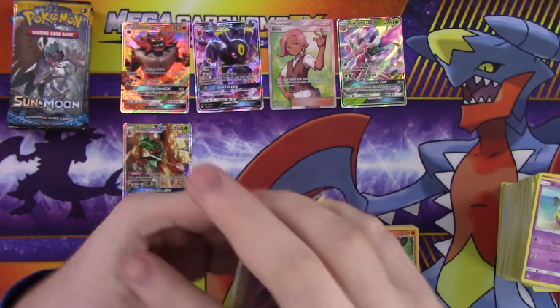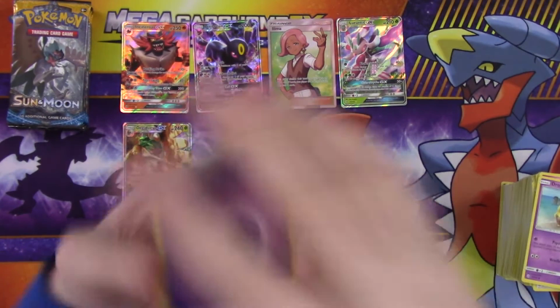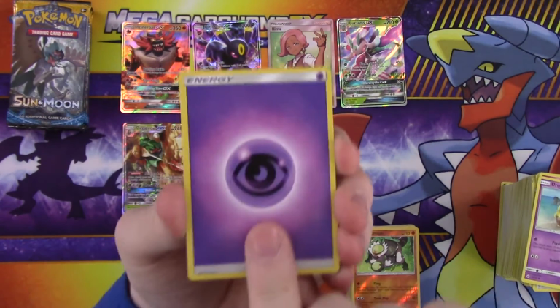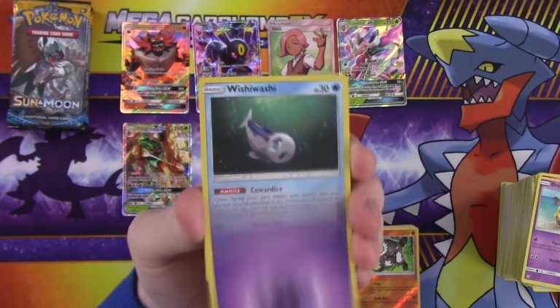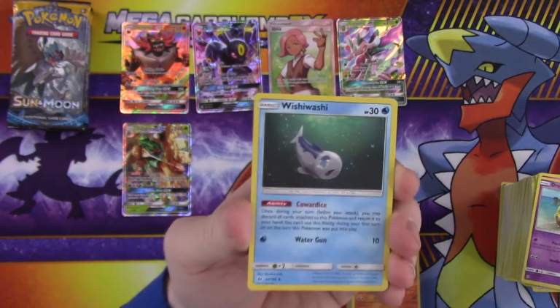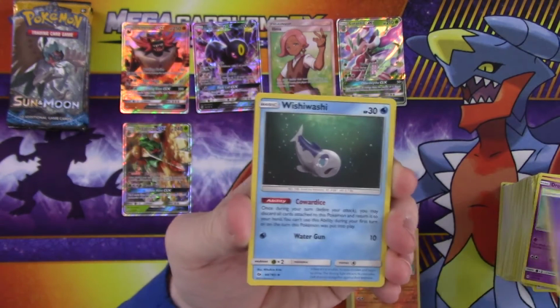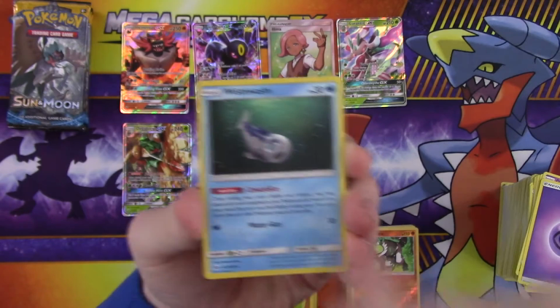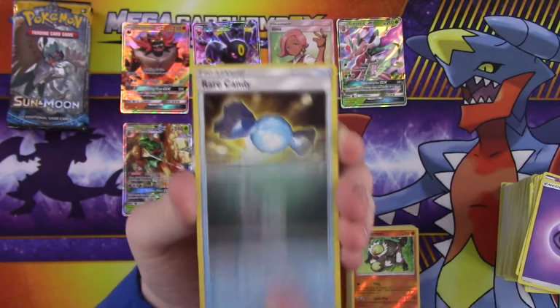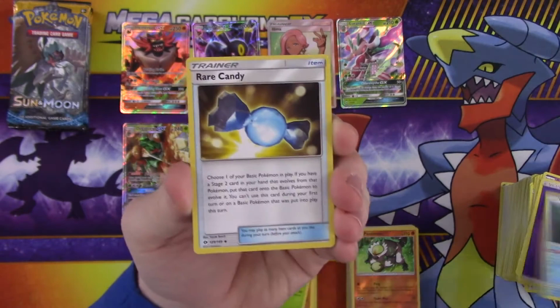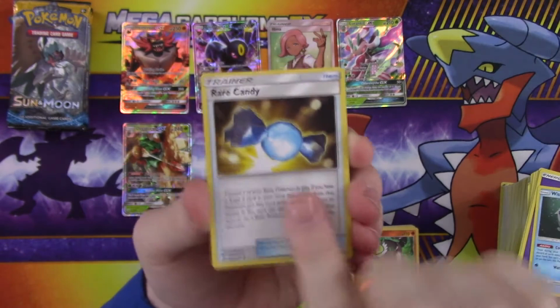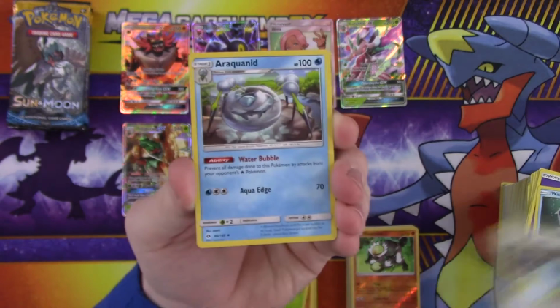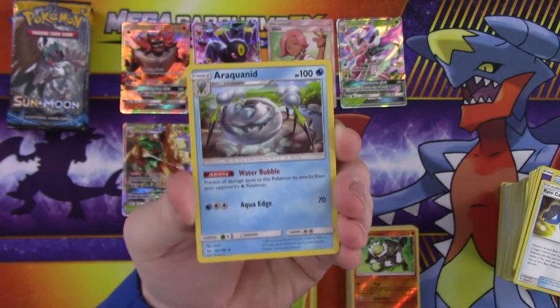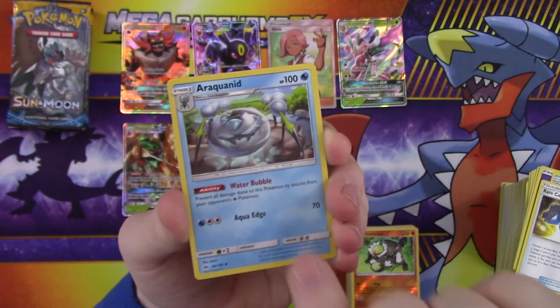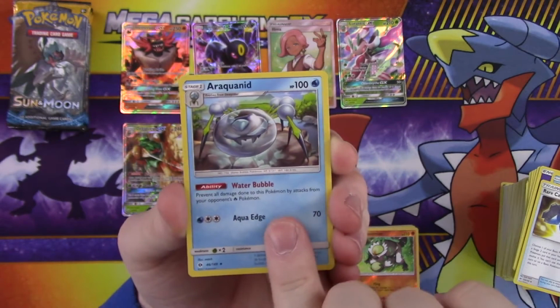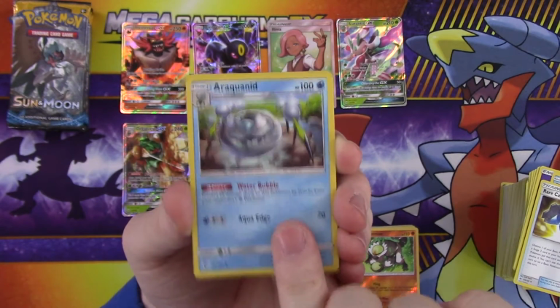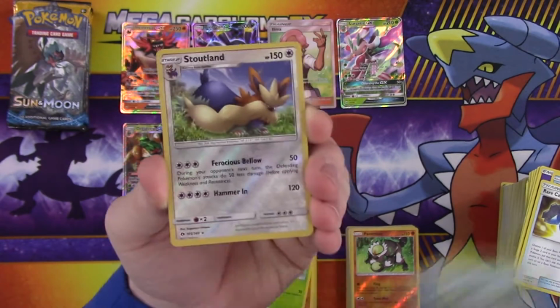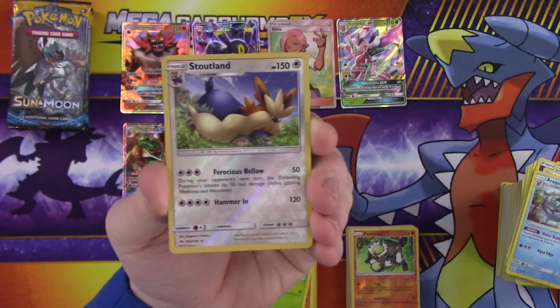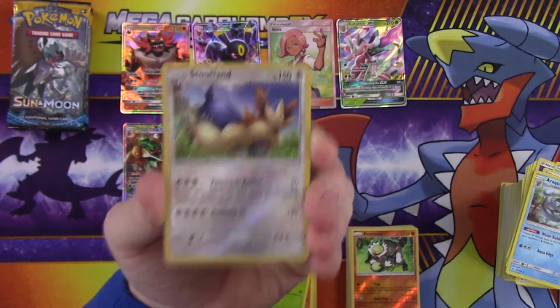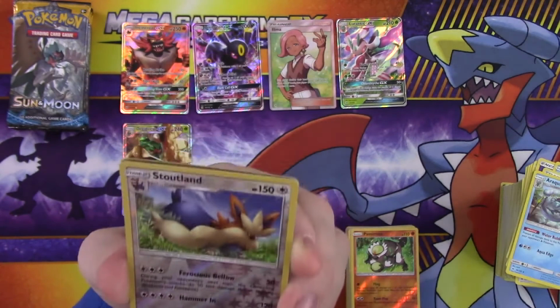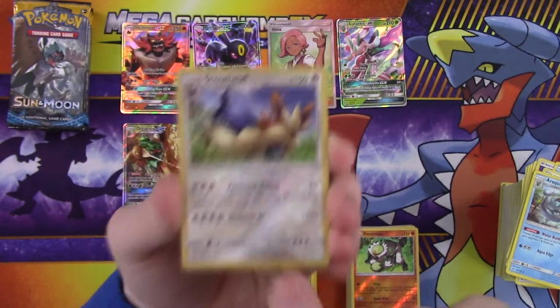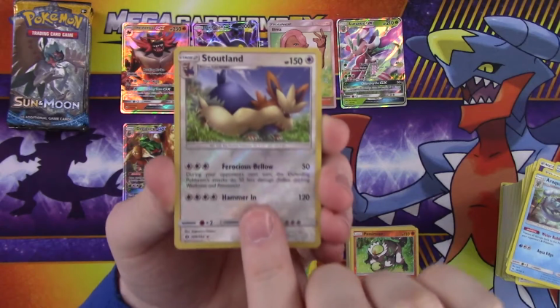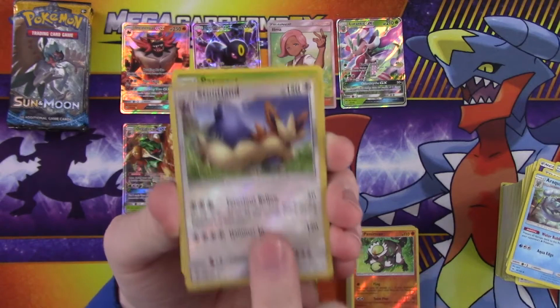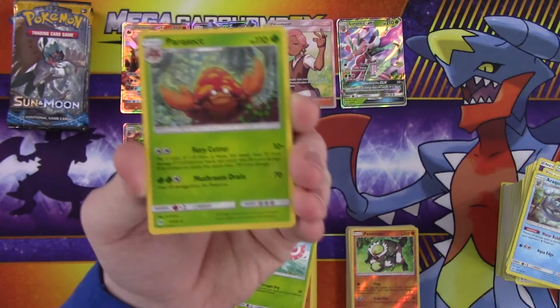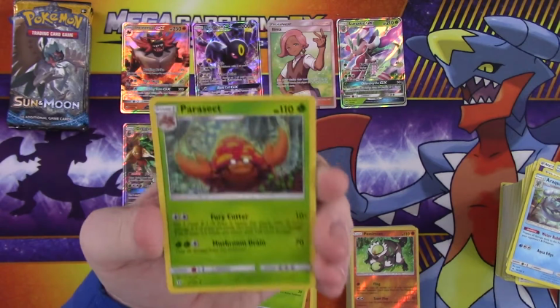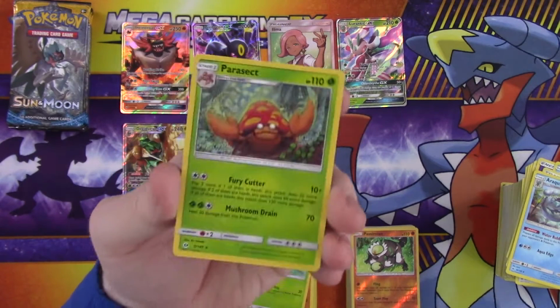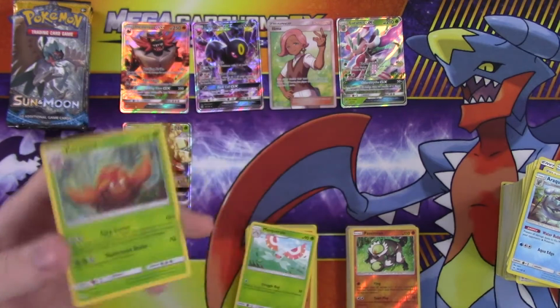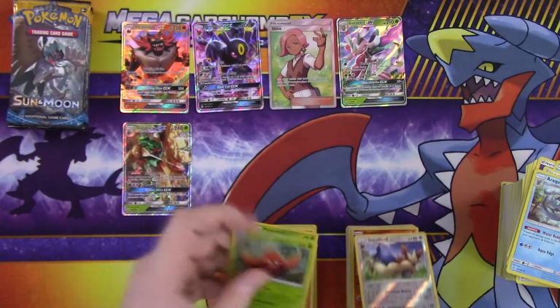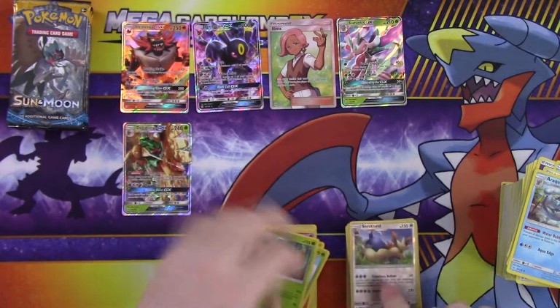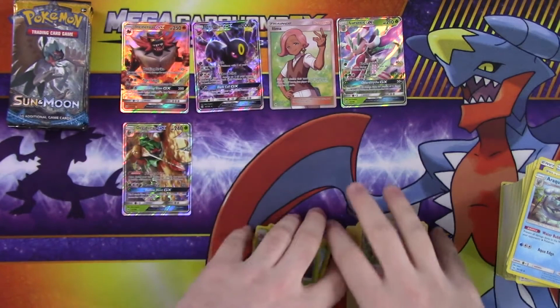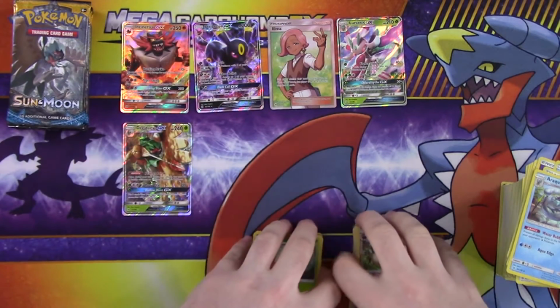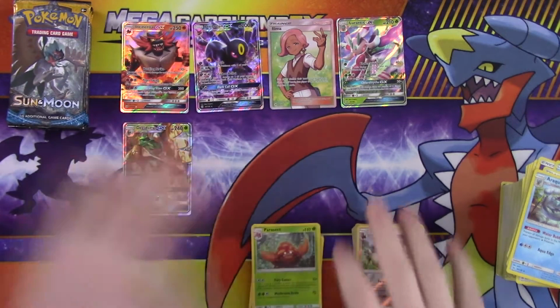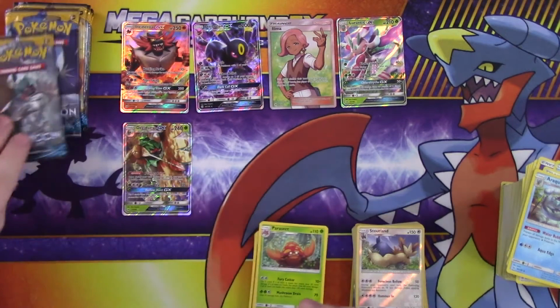Alright, so: energy, Wishiwashi, Rare Candy, Oranguru, reverse rare Stoutland, and a rare Parasect — because you can never have too many Parasect.